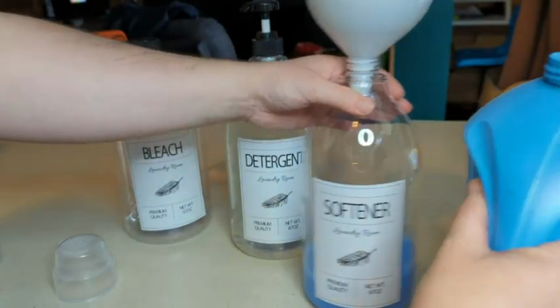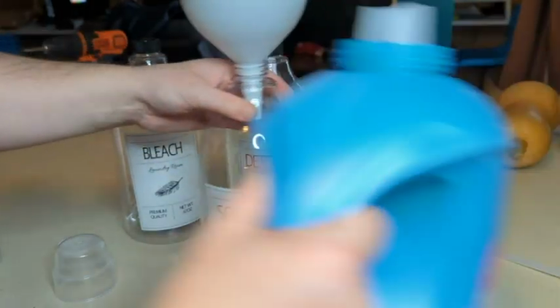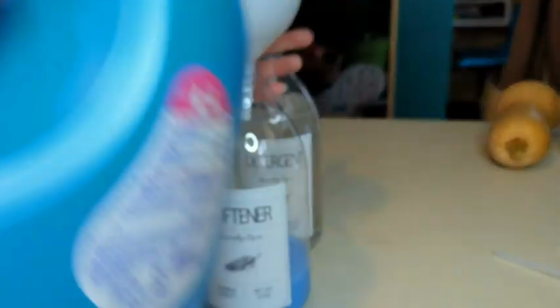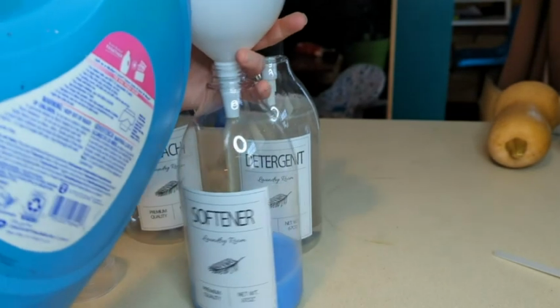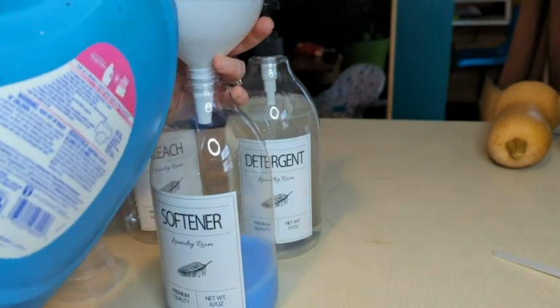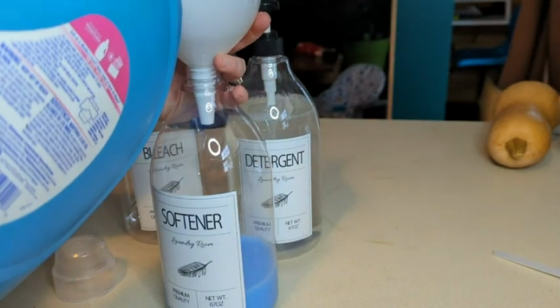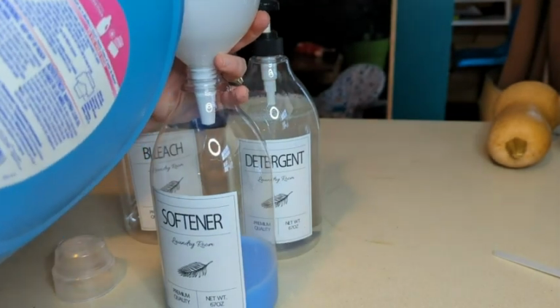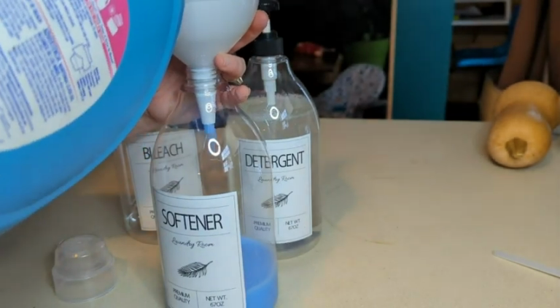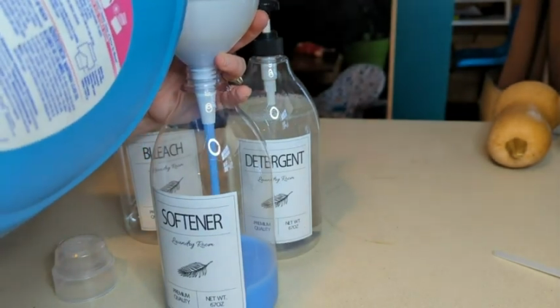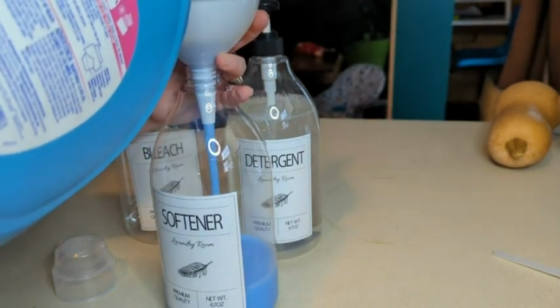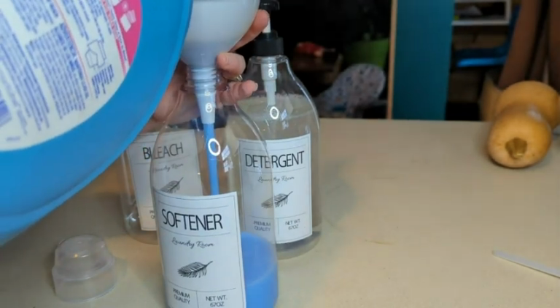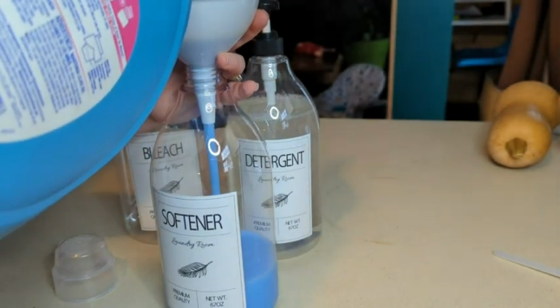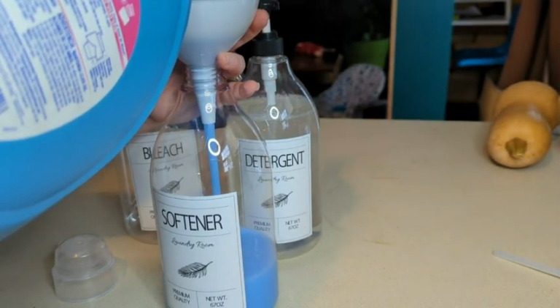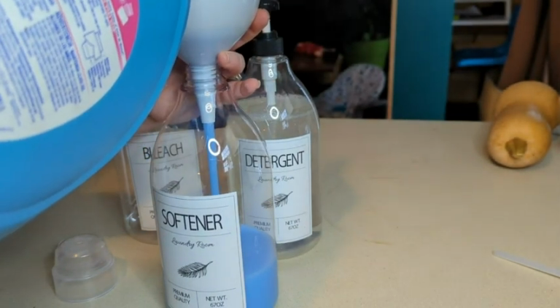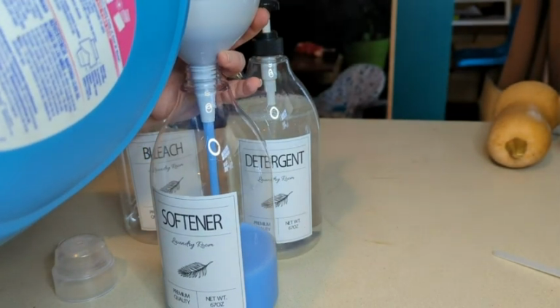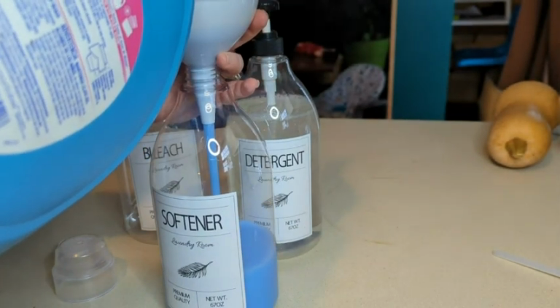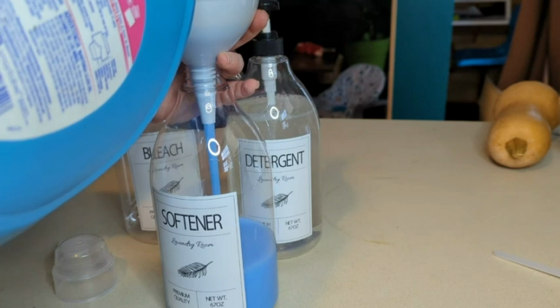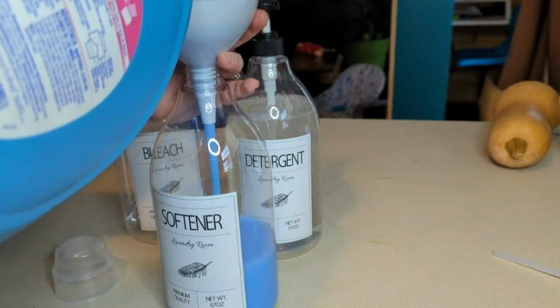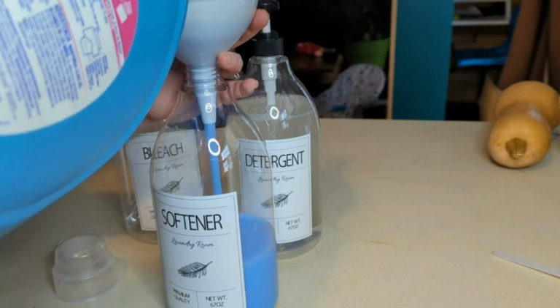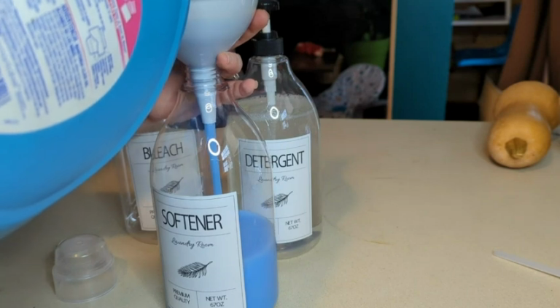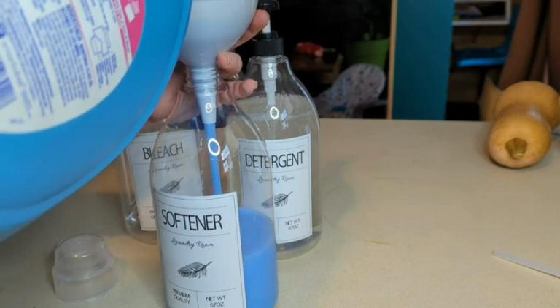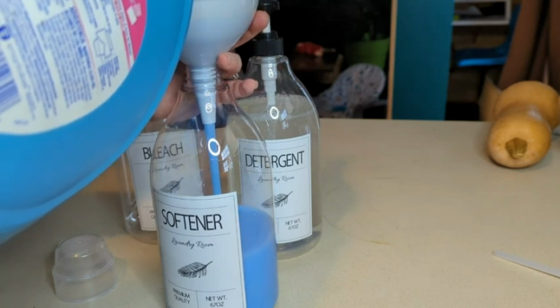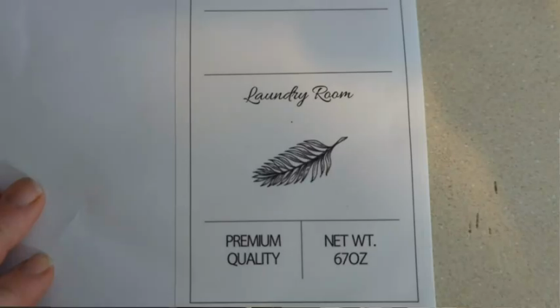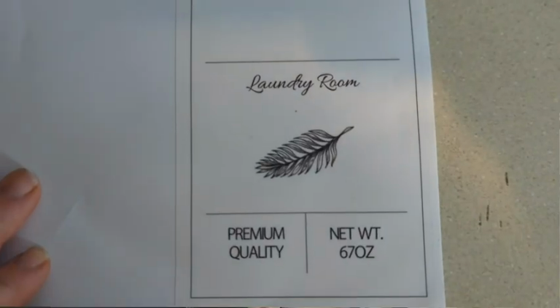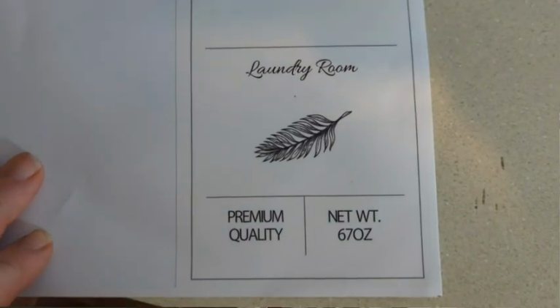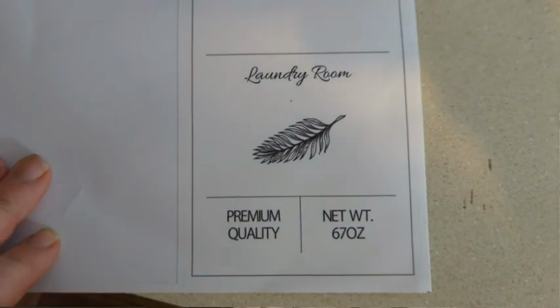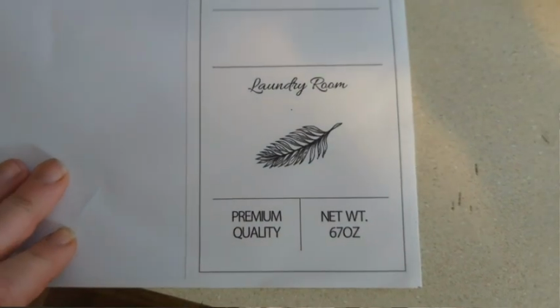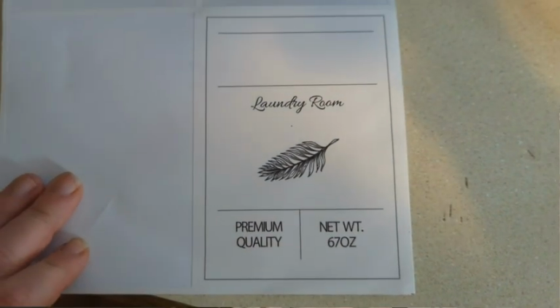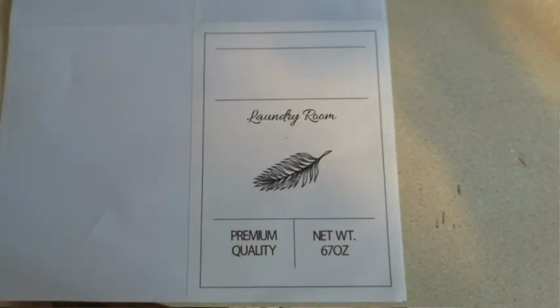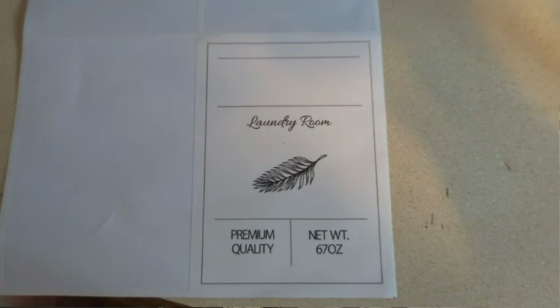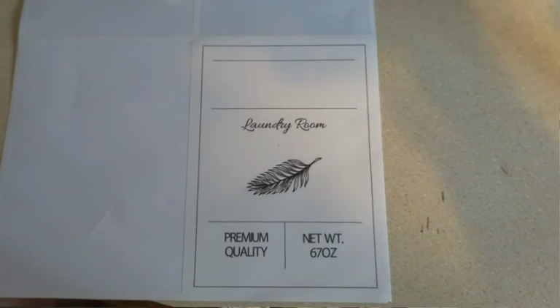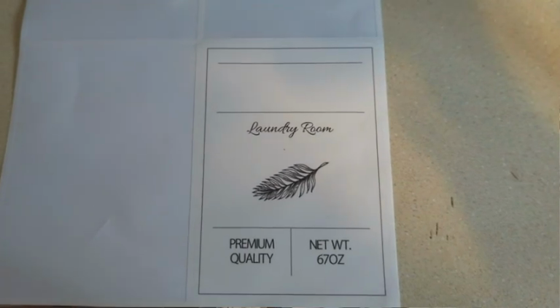It comes with three plastic bottles, and then it comes with the labels for bleach, detergent, and softener, and then a blank one if you want something instead of one of those three.